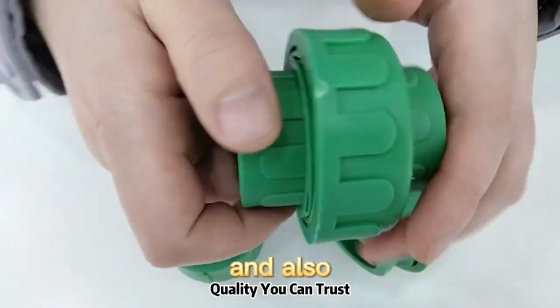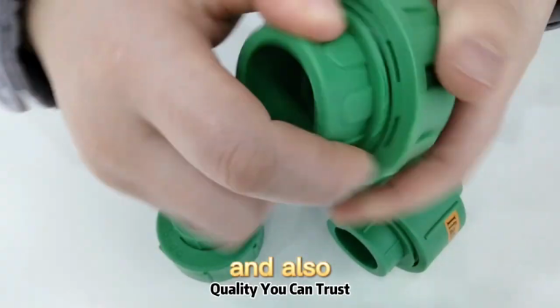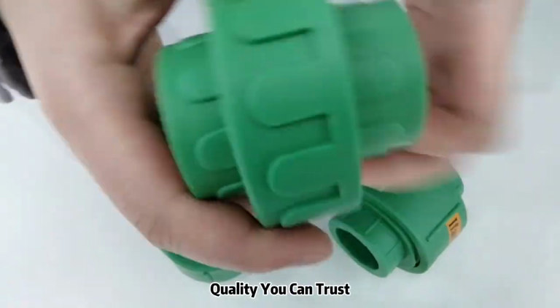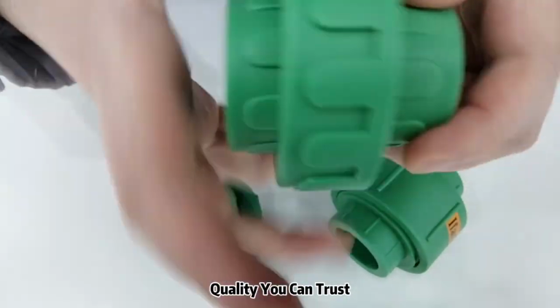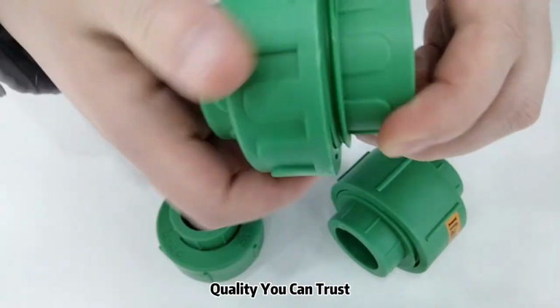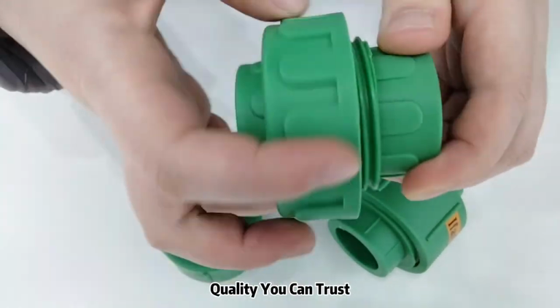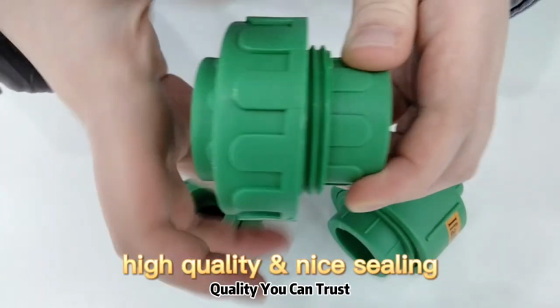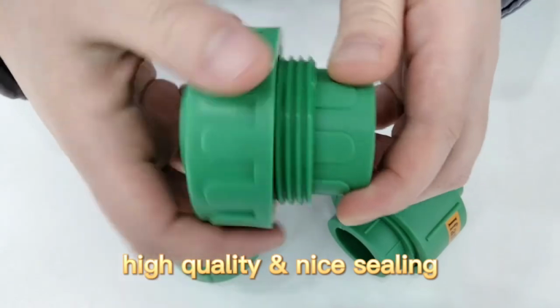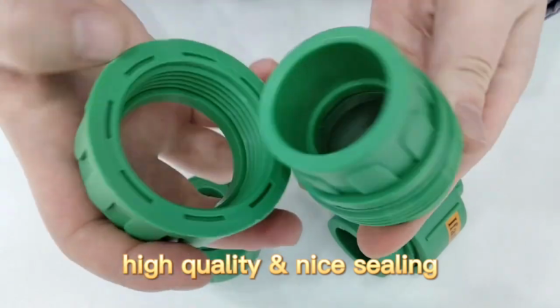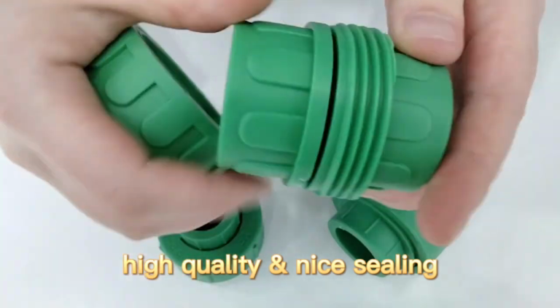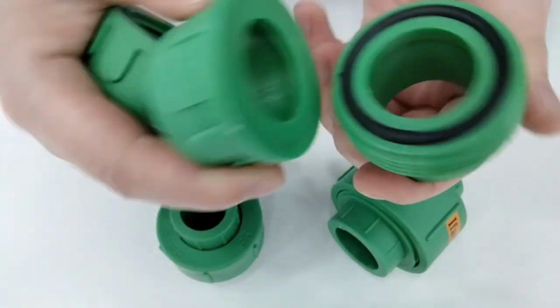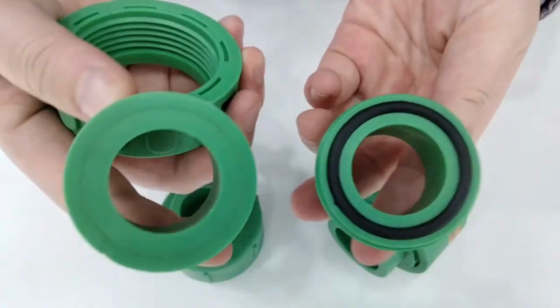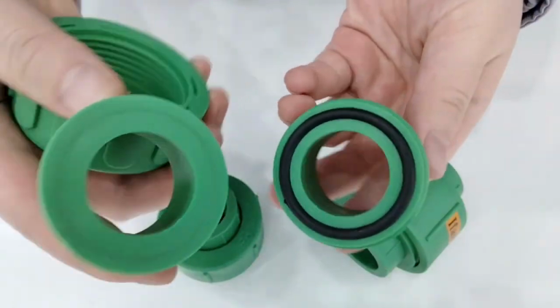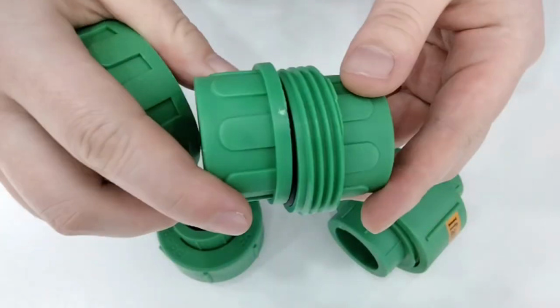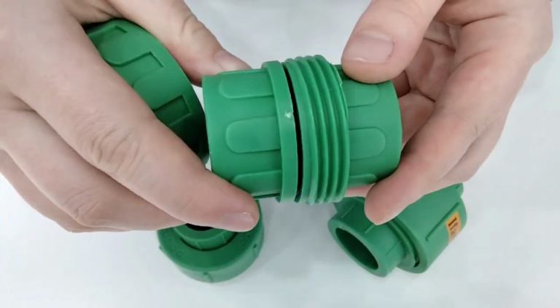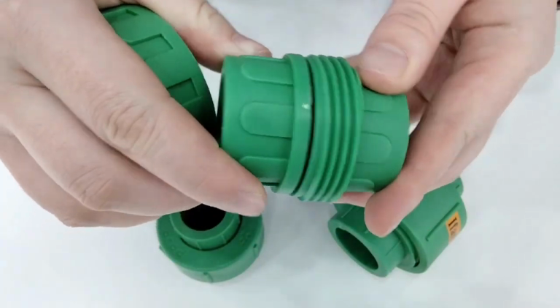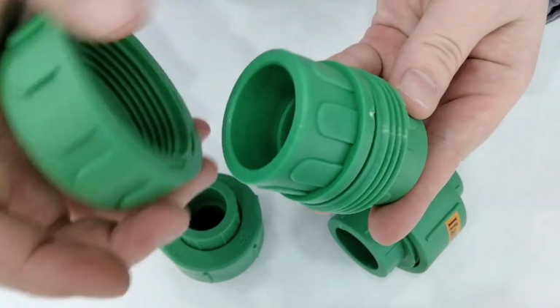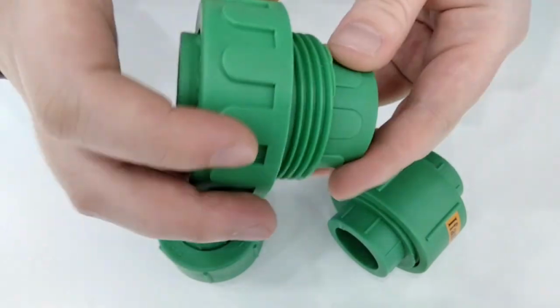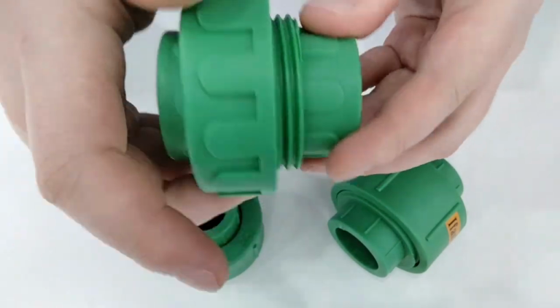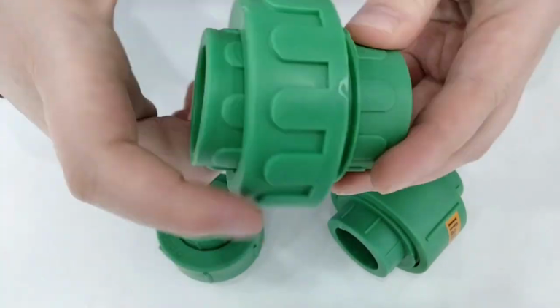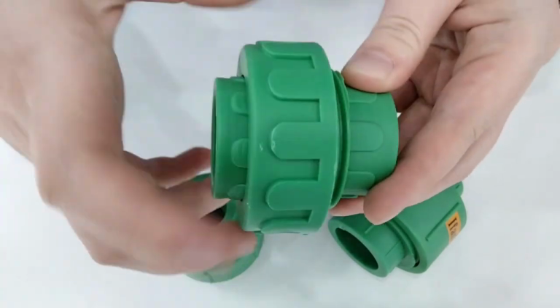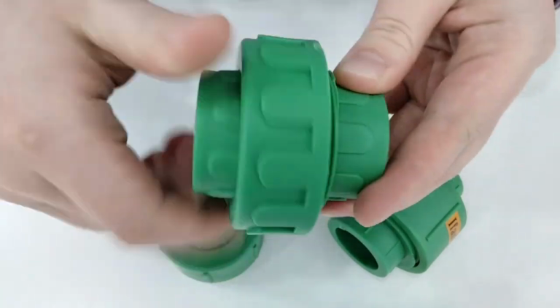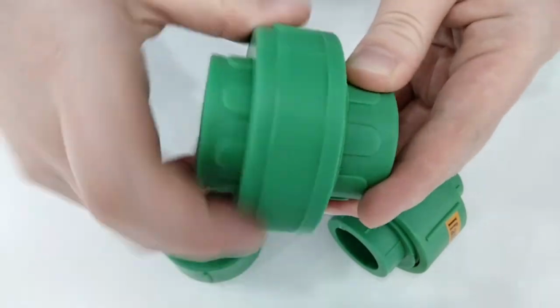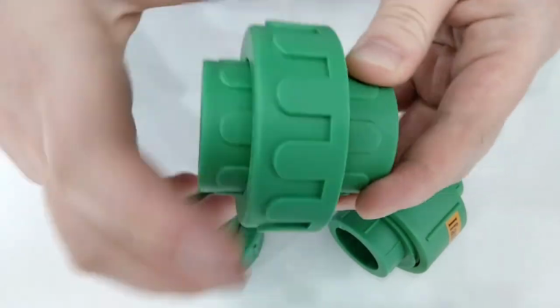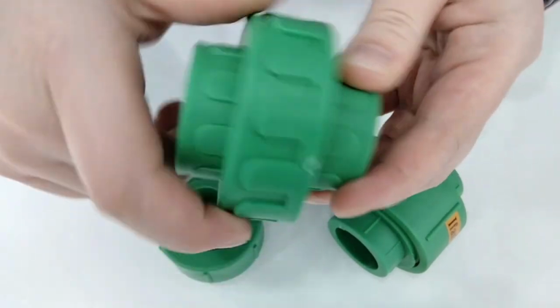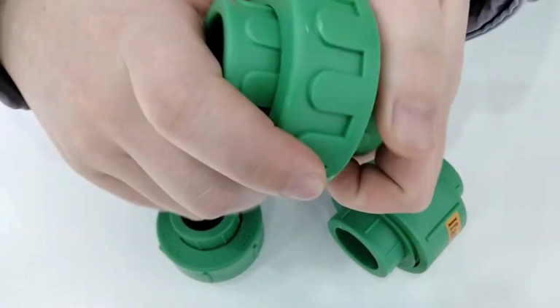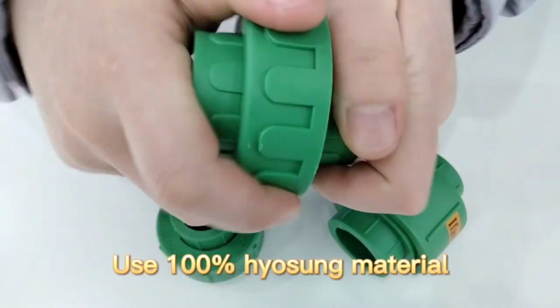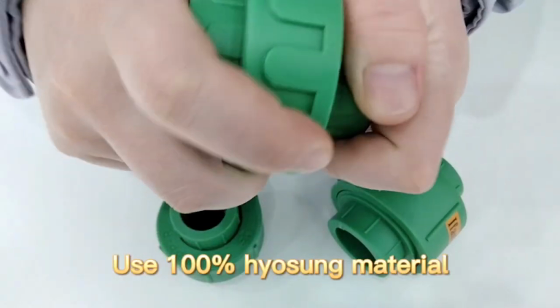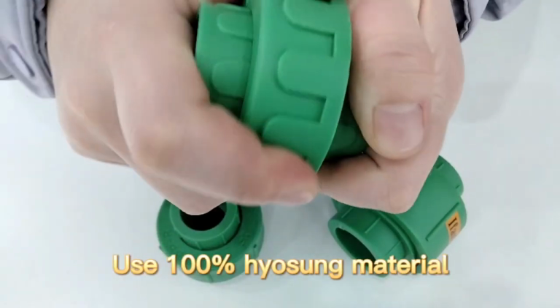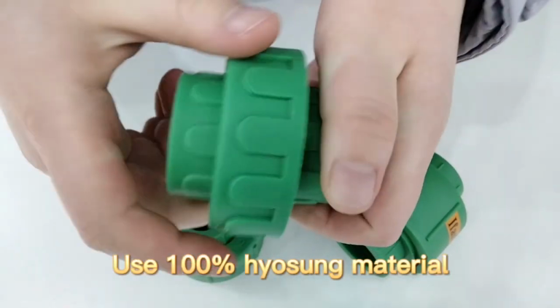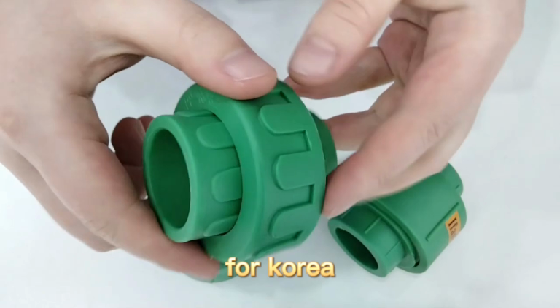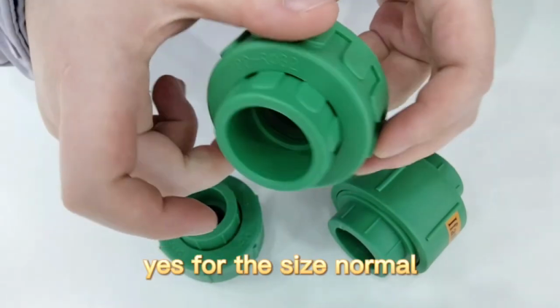For union, we have high quality and high standard. We have a very nice finish. We use PPR material — Hanson material for this product.